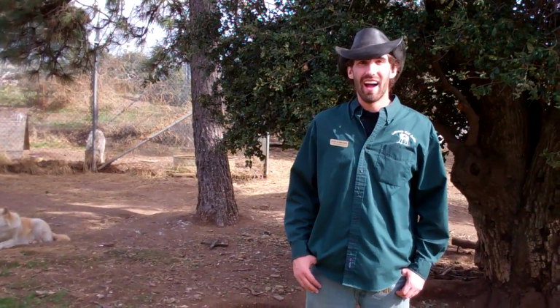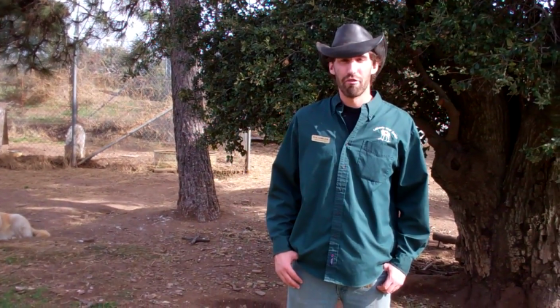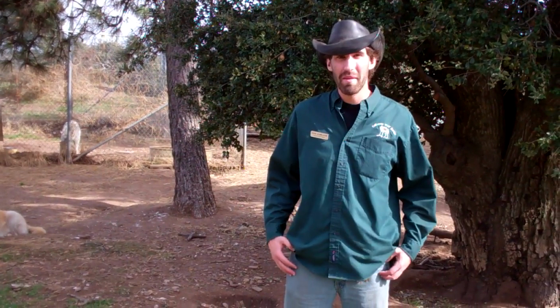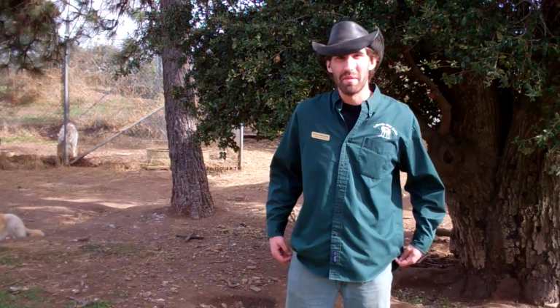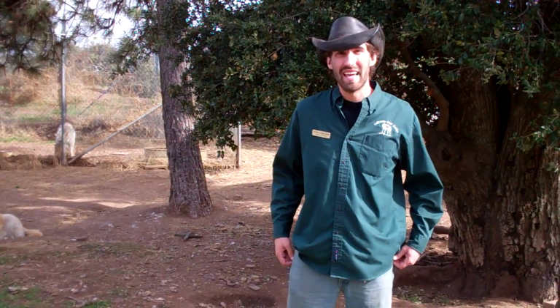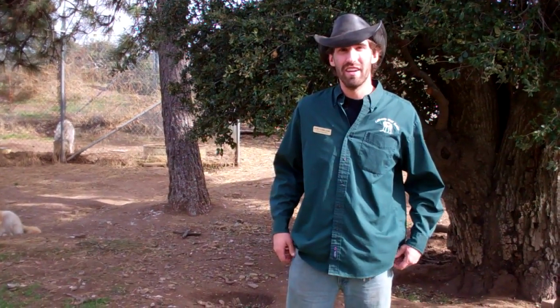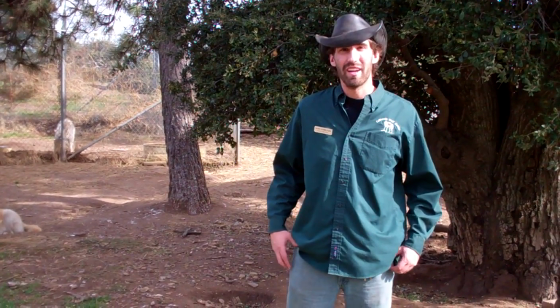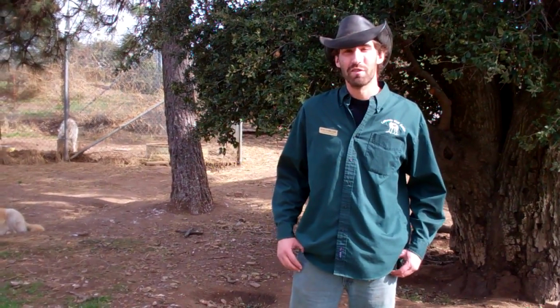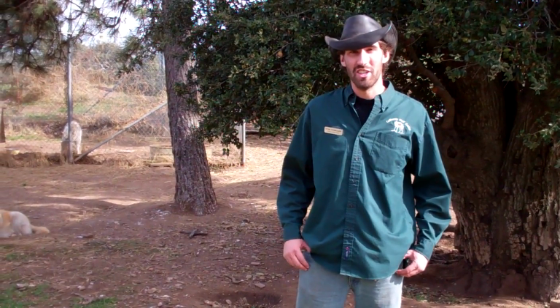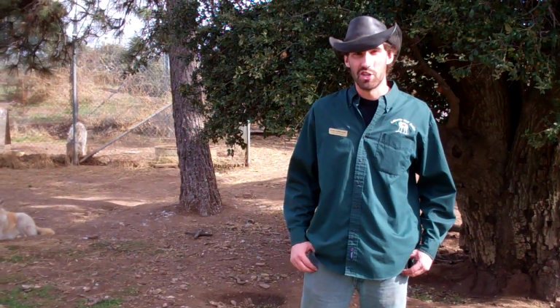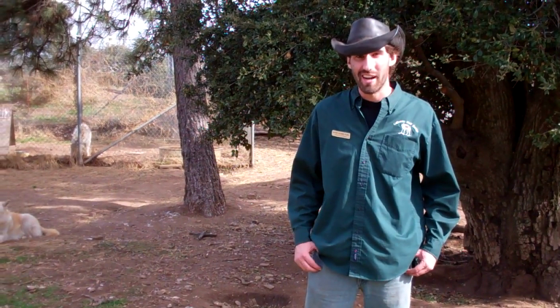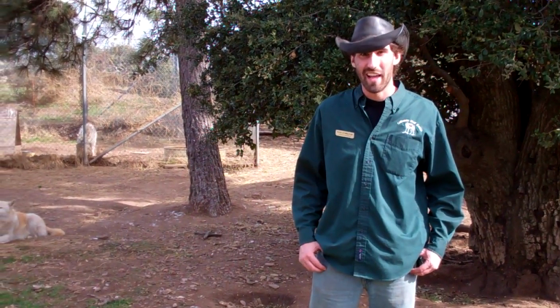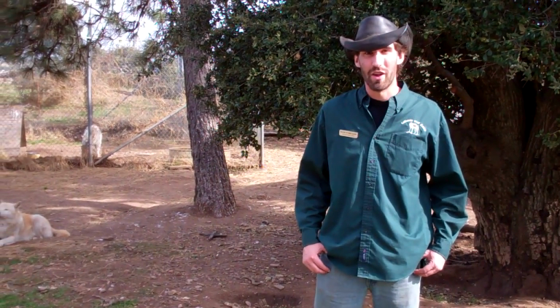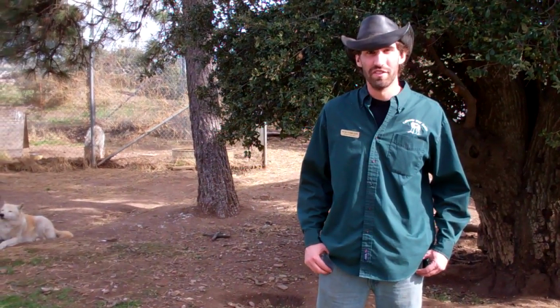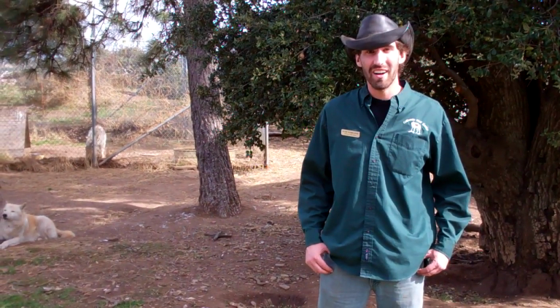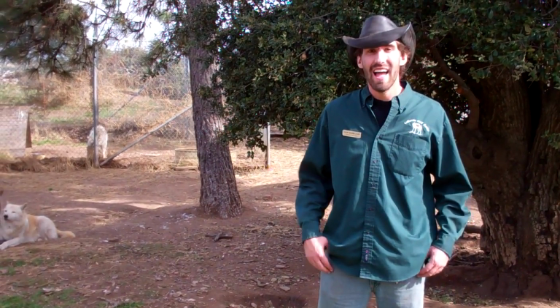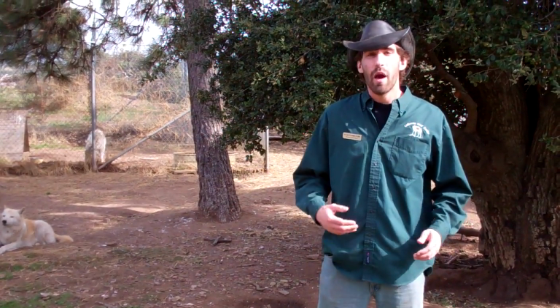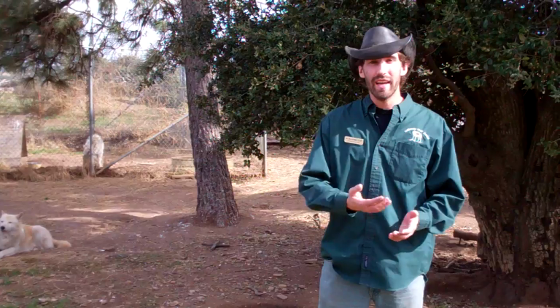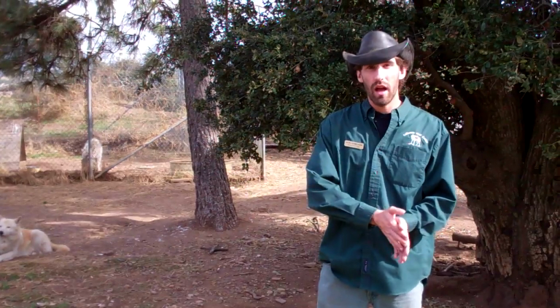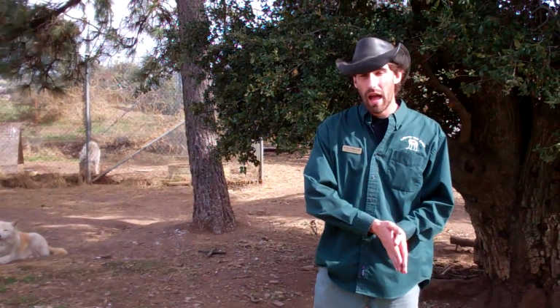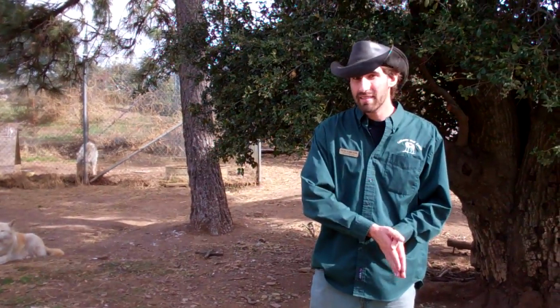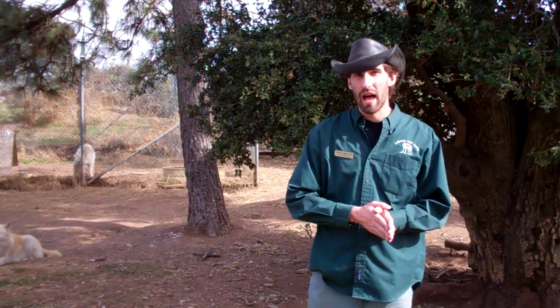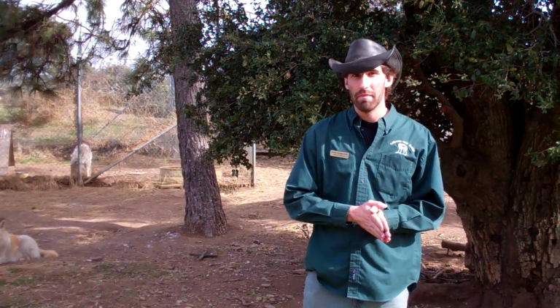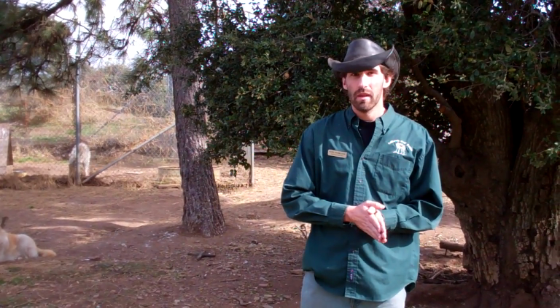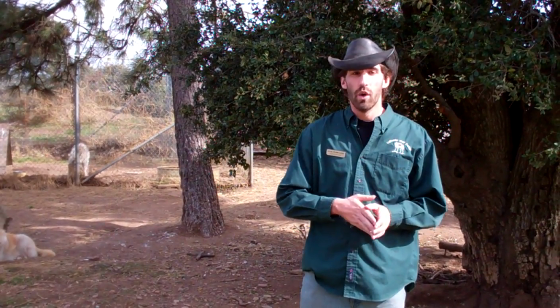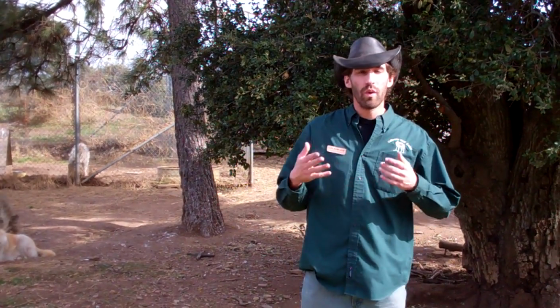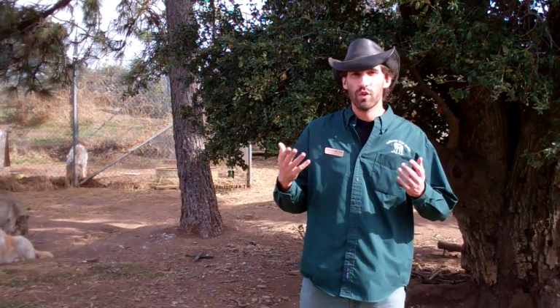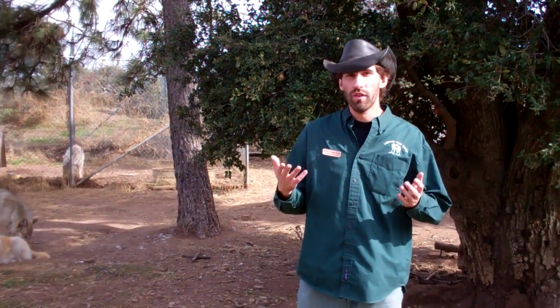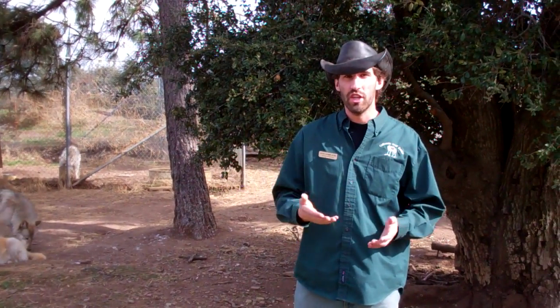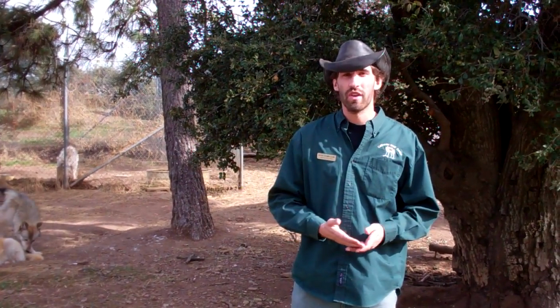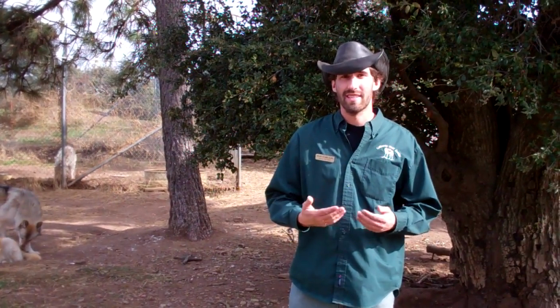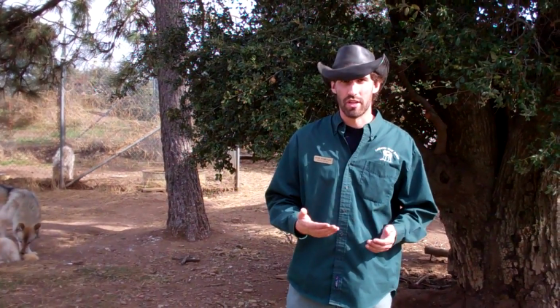Hi everybody, my name is Kevin. I'm the conservation associate here at the California Wolf Center and we get asked a lot, what do our wolves do during the summertime?